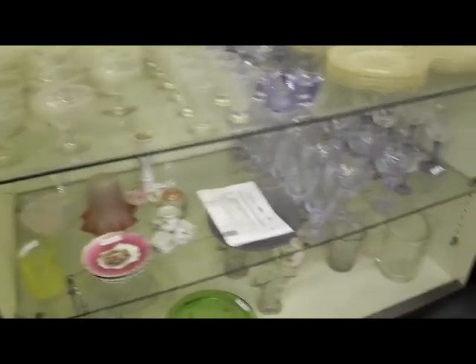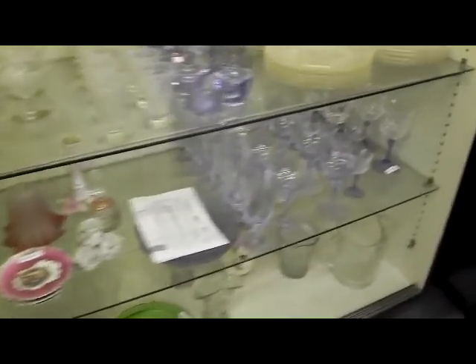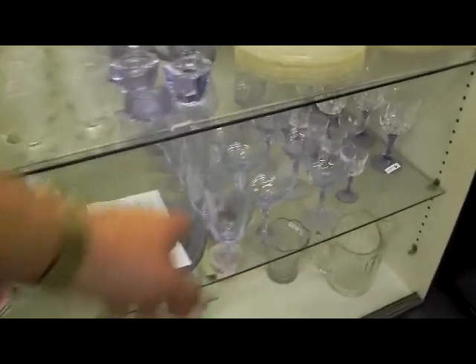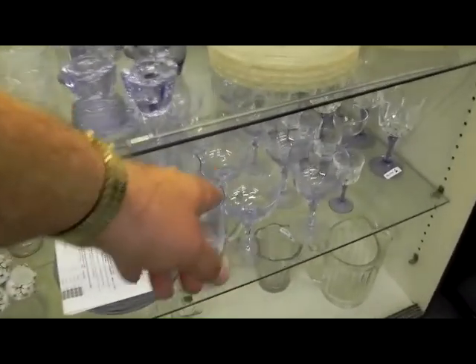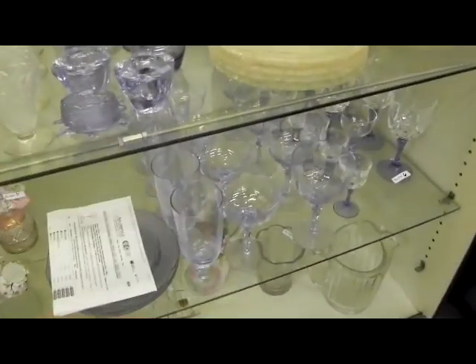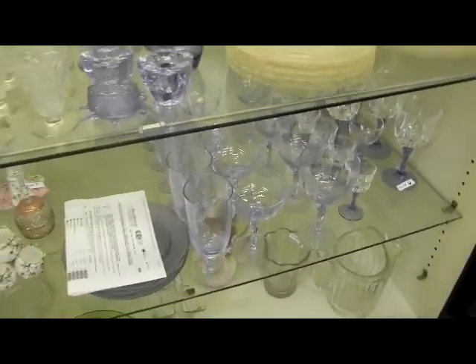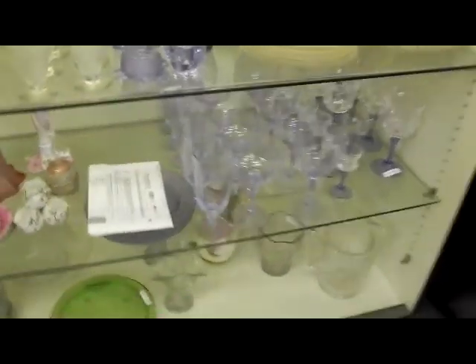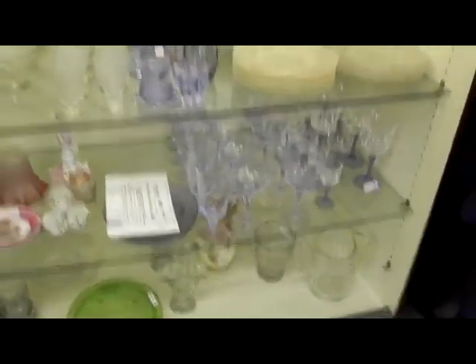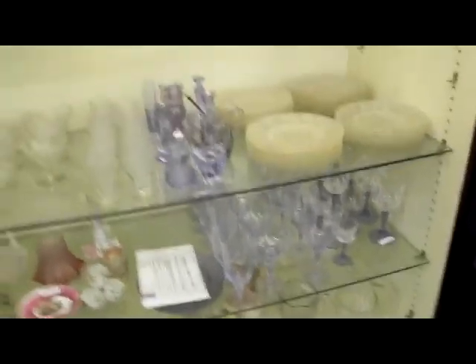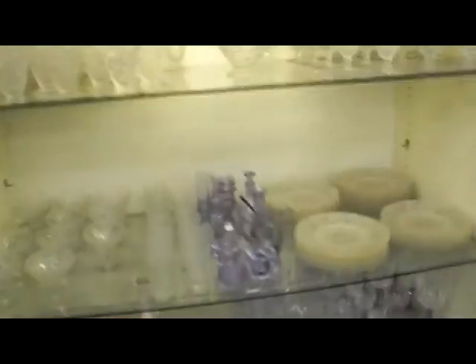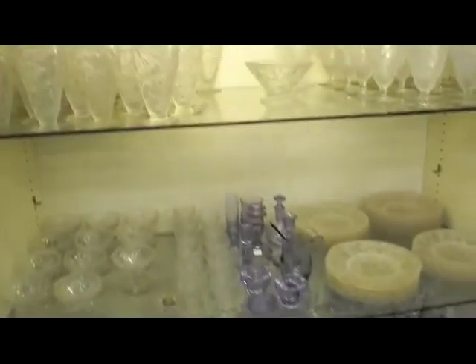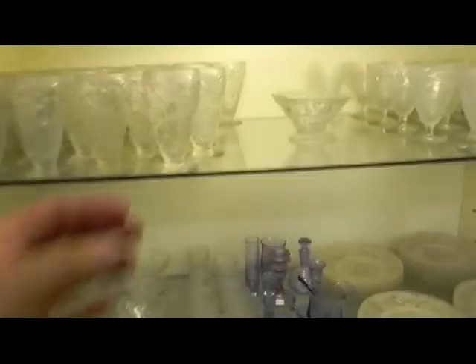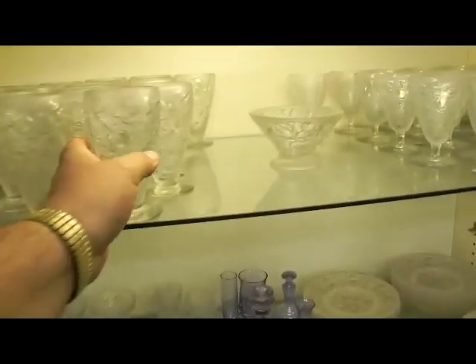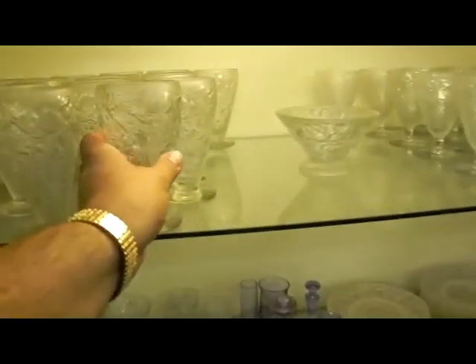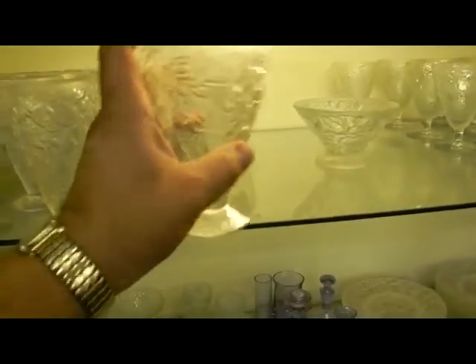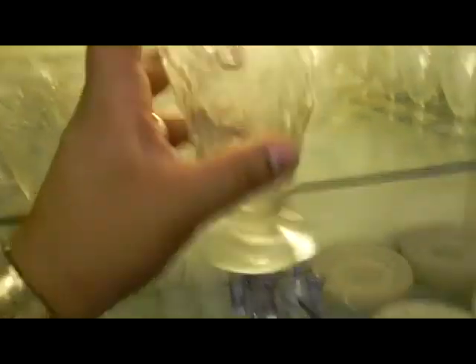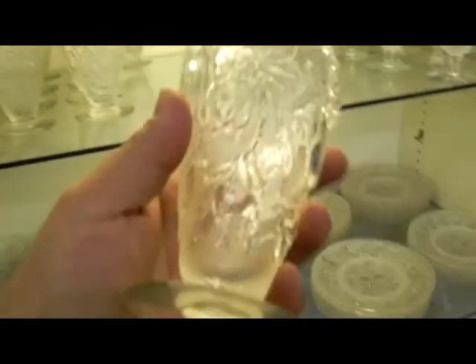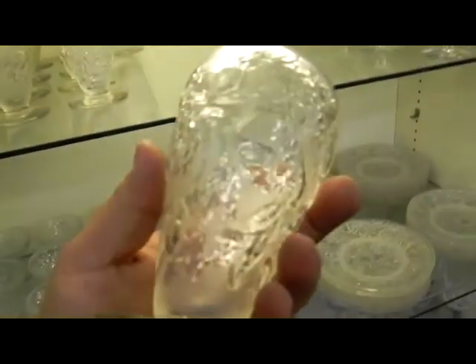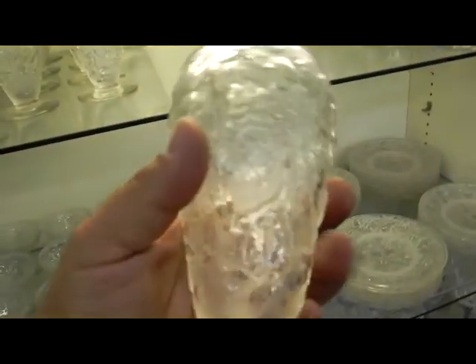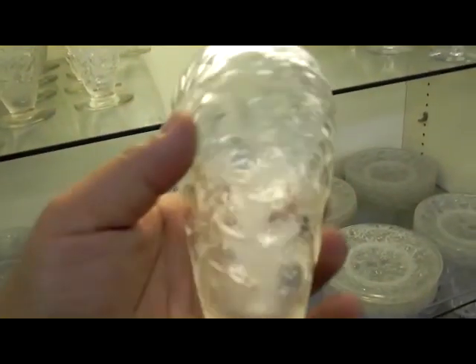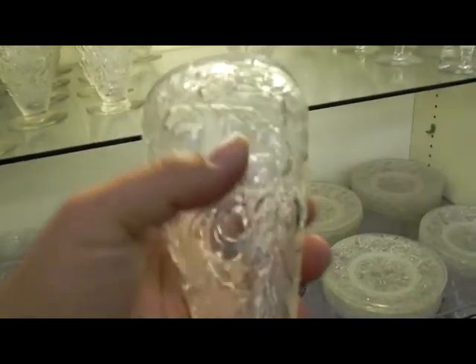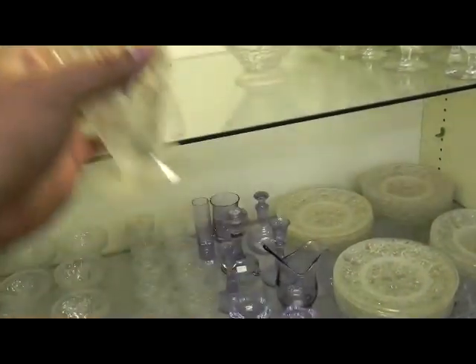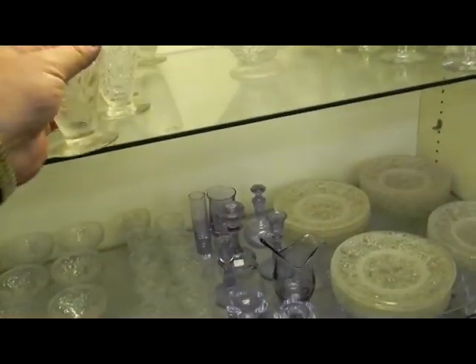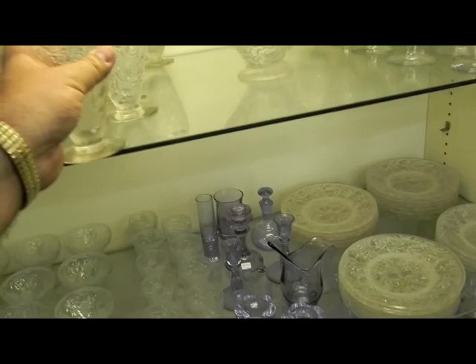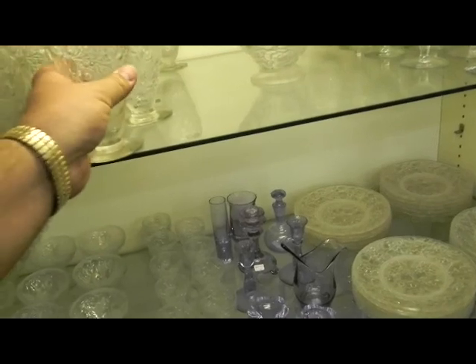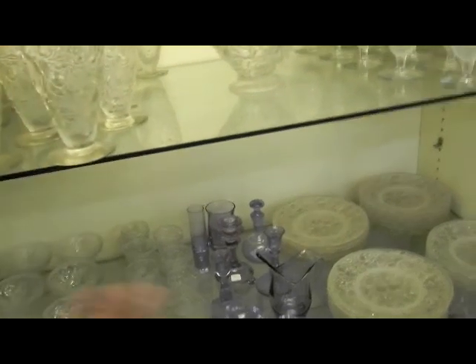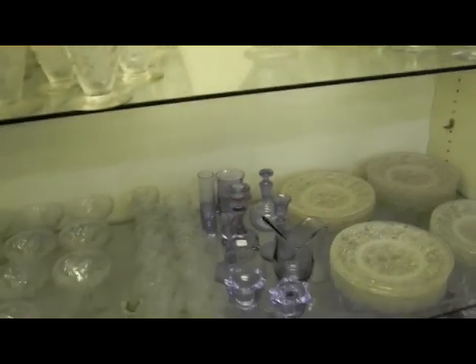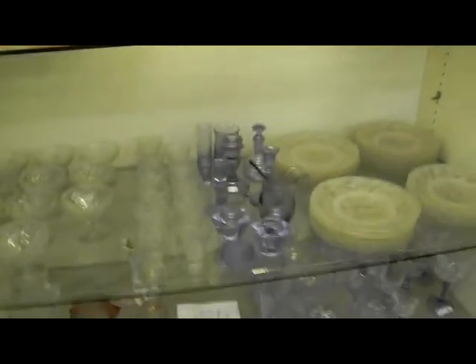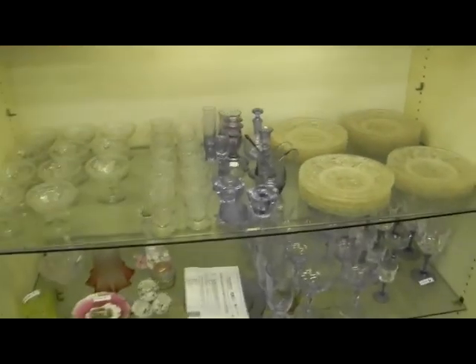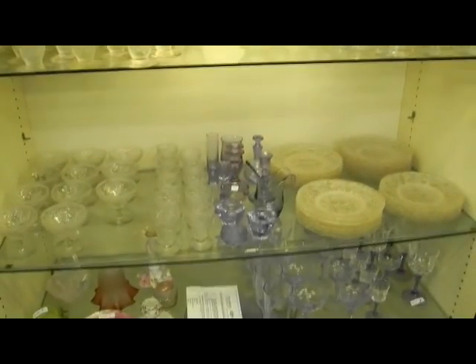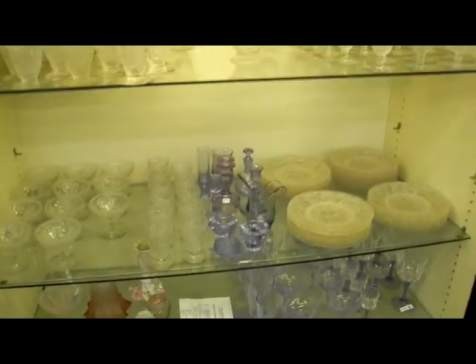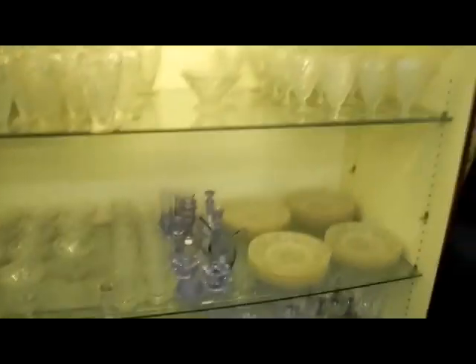Good glass work. Tiffin, Twilight Blue. Nice little group of that. This set — never did ID this set, but it's really kind of cool. Little Delarobia style there. Big set, top two shelves minus the twilight color there.